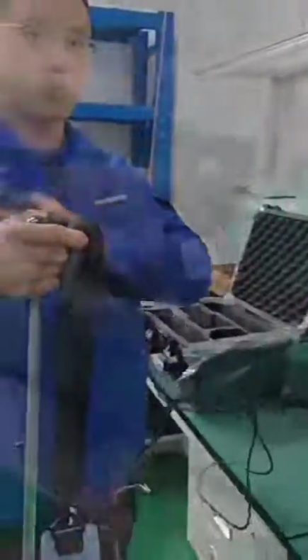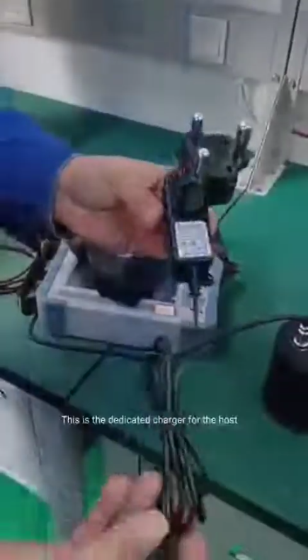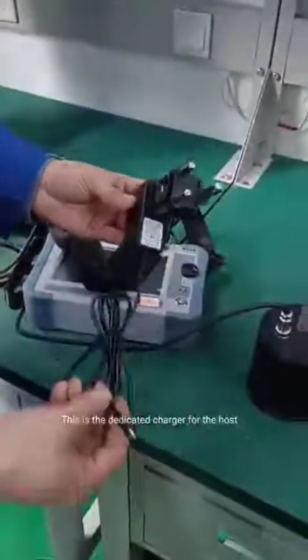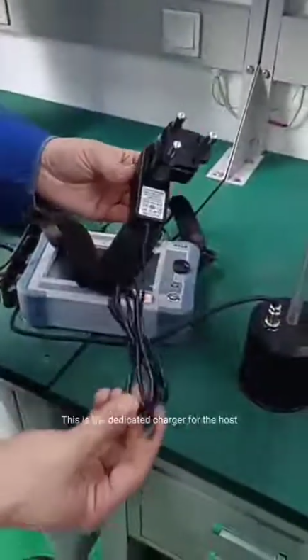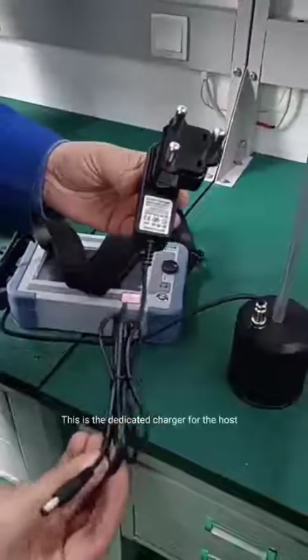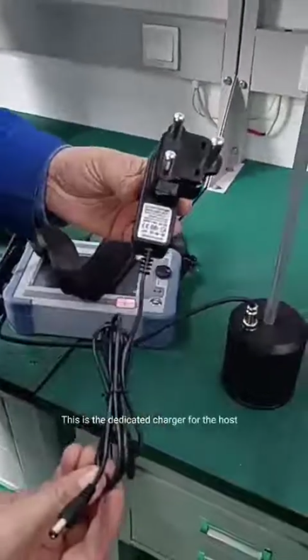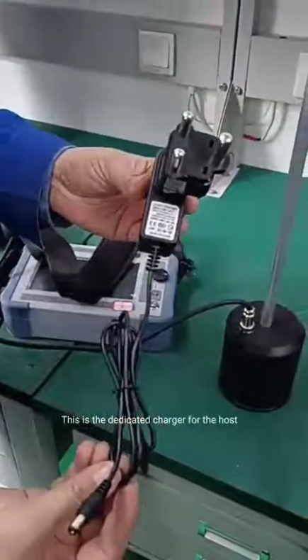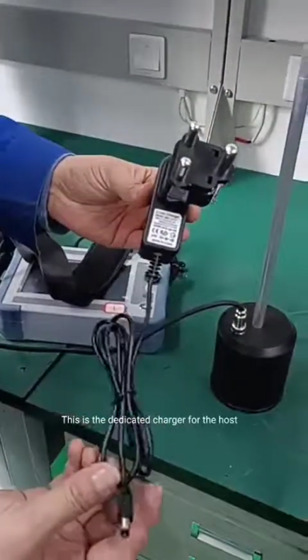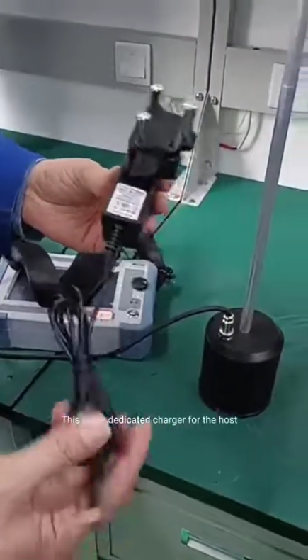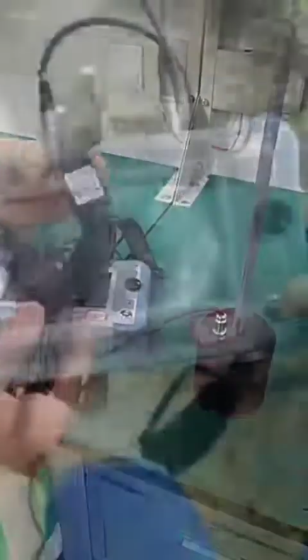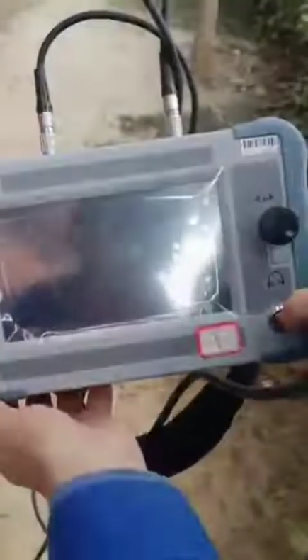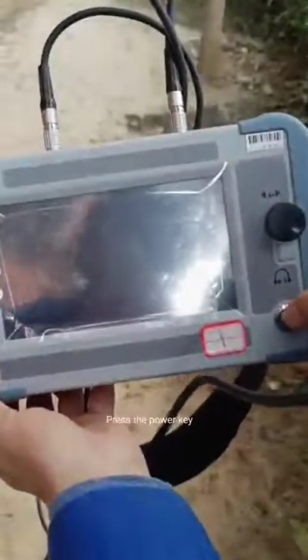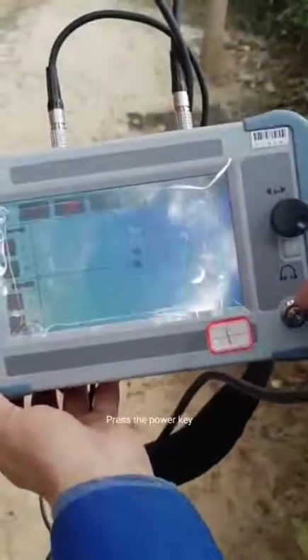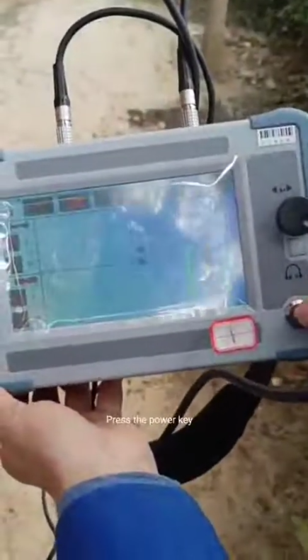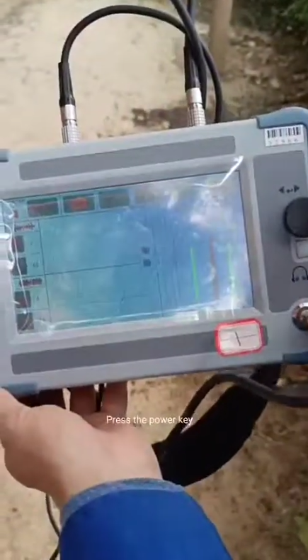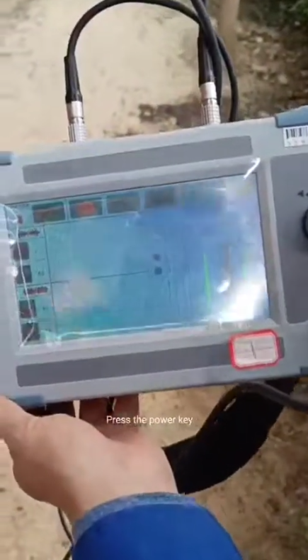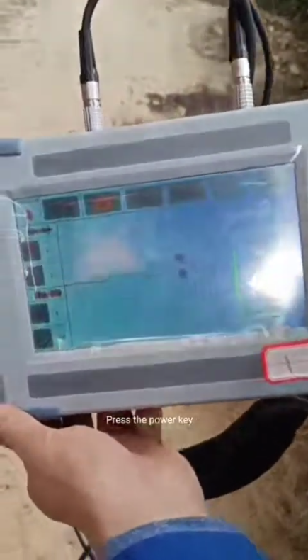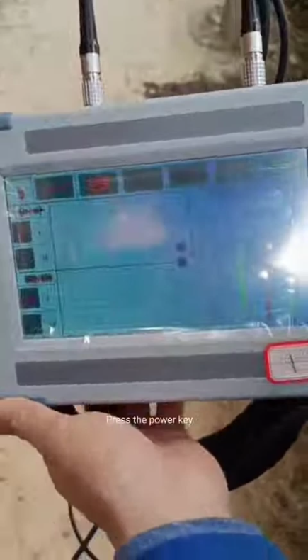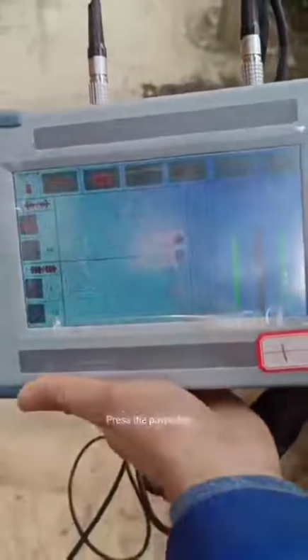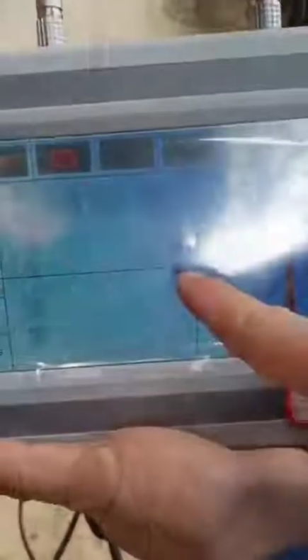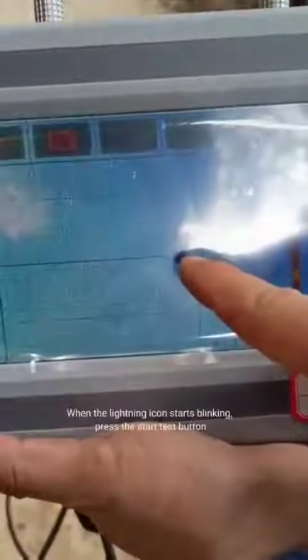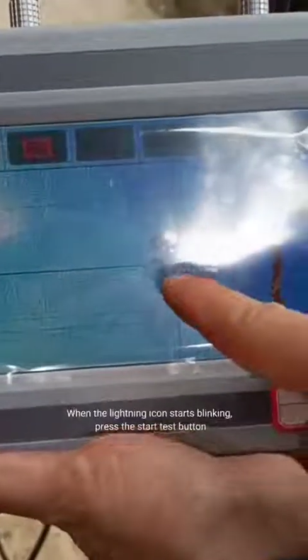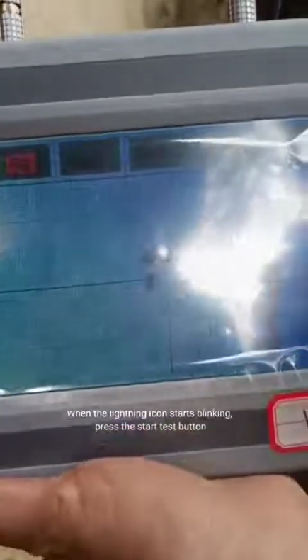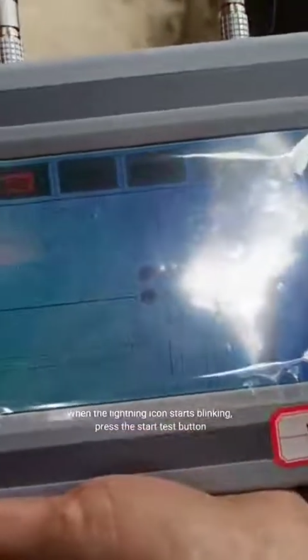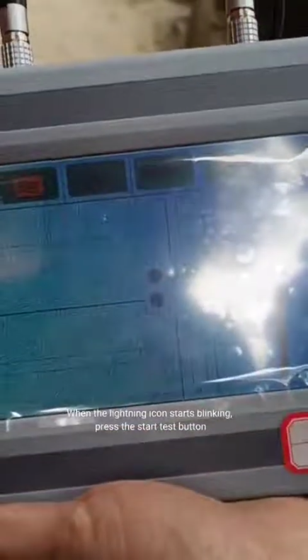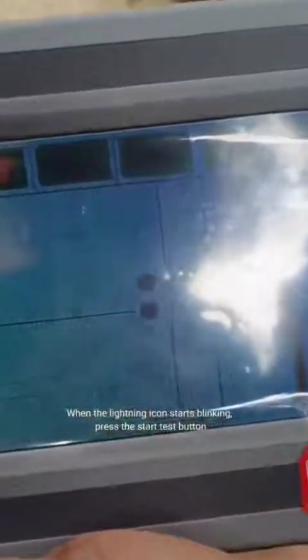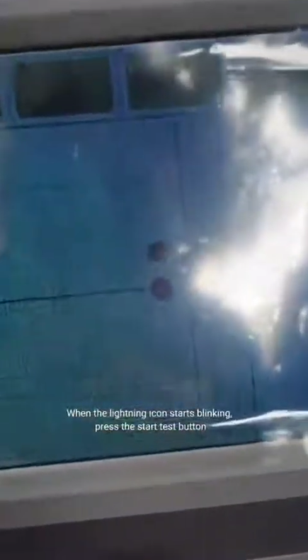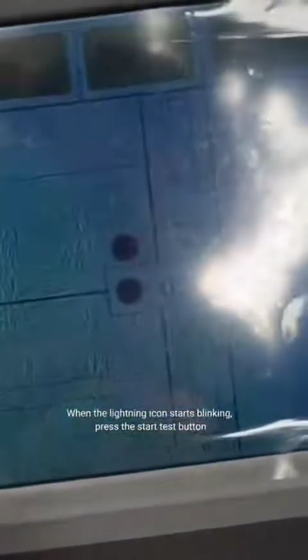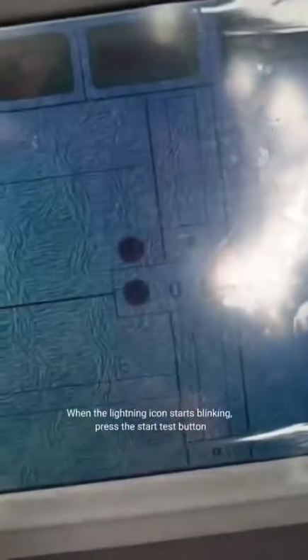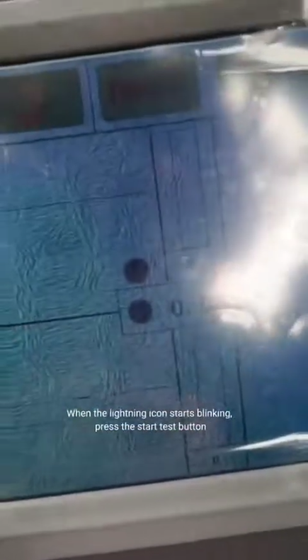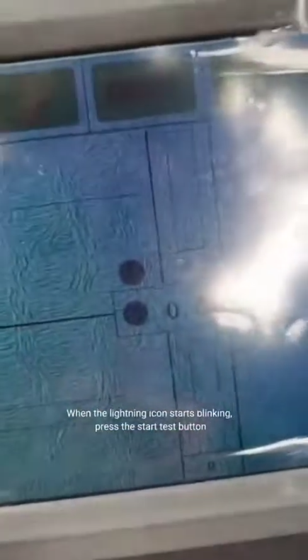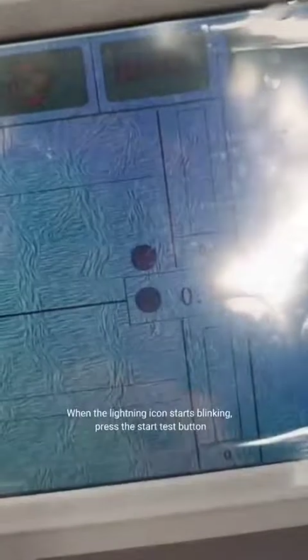This is the dedicated charger for the host. Press the power key. When the lightning icon starts blinking, press the start test button.